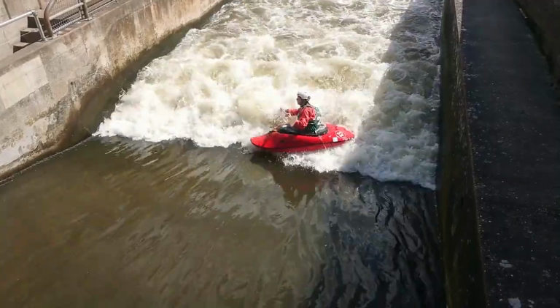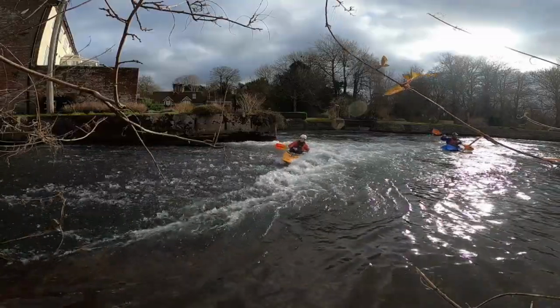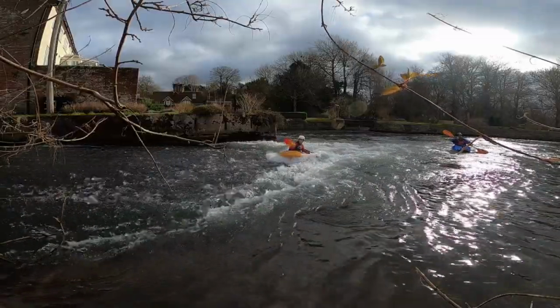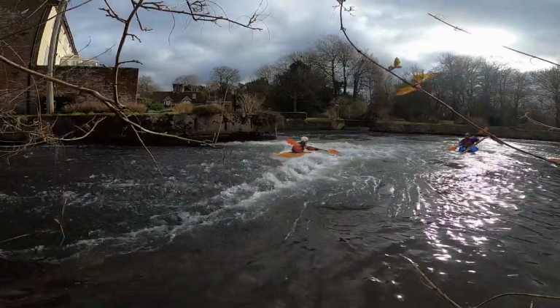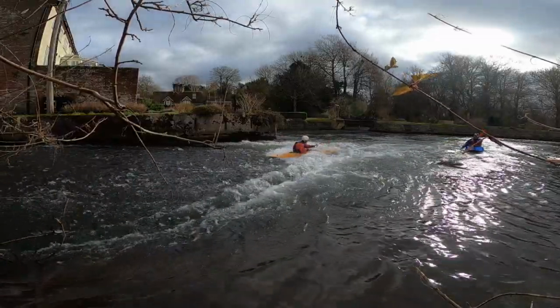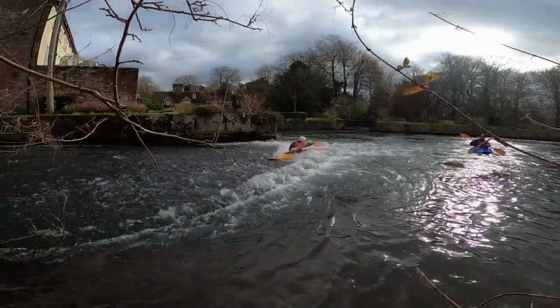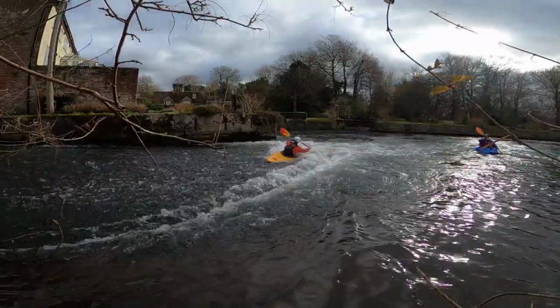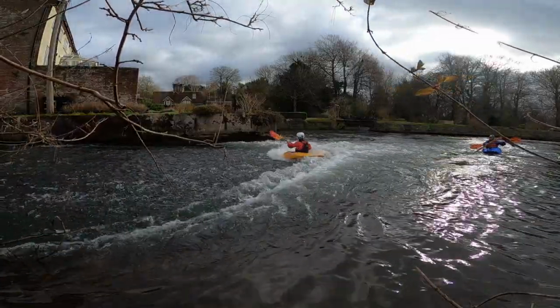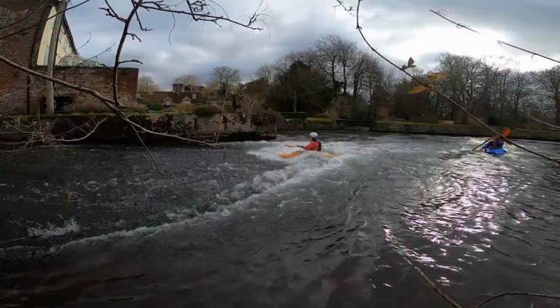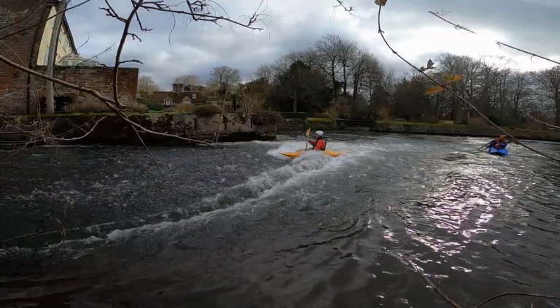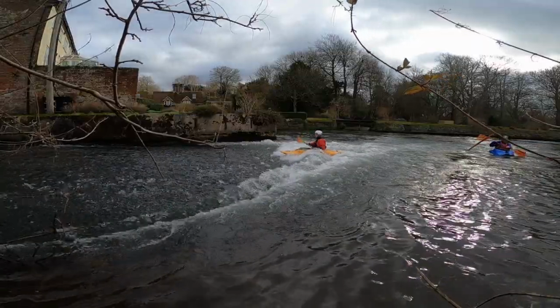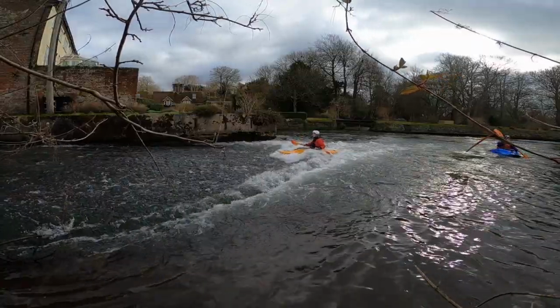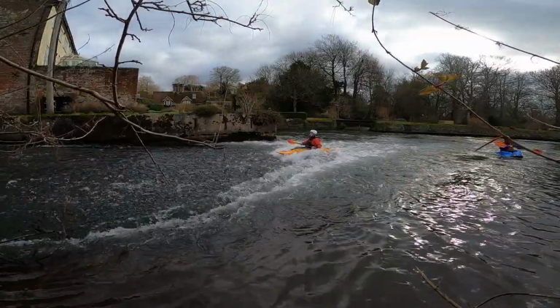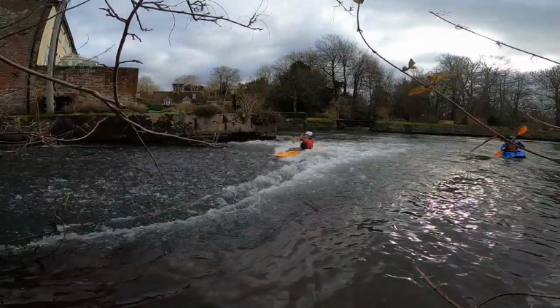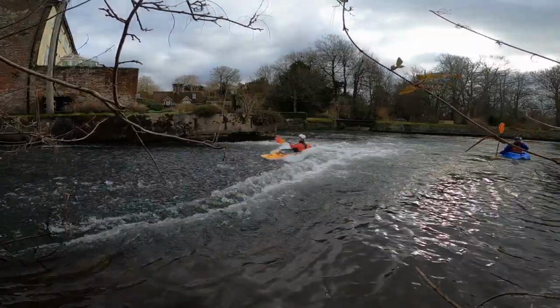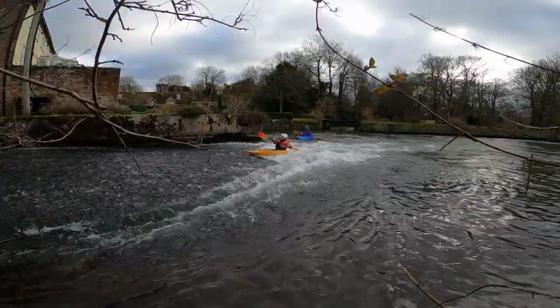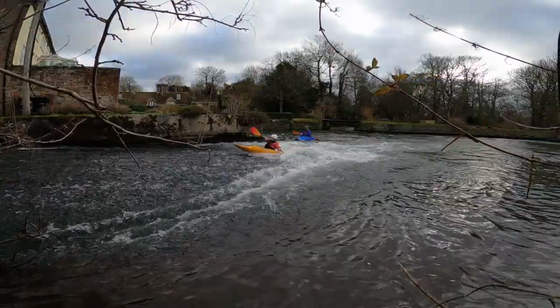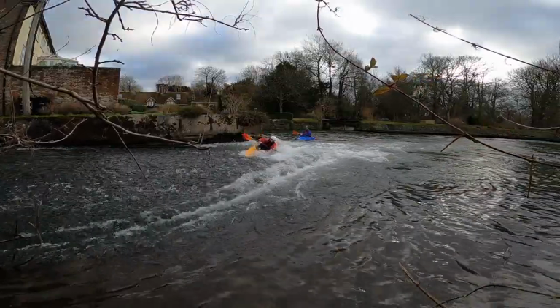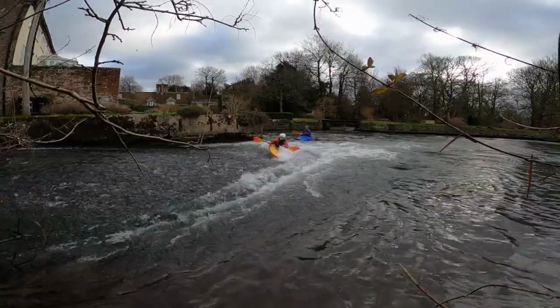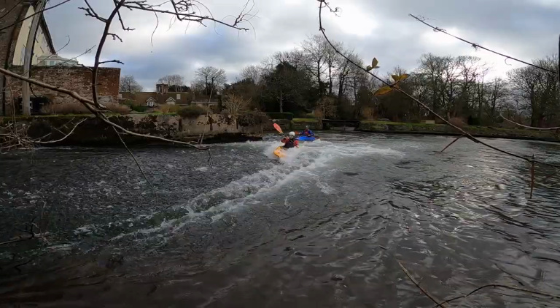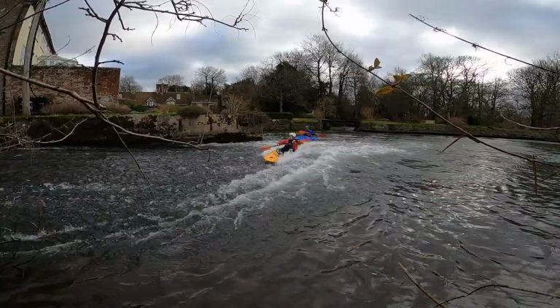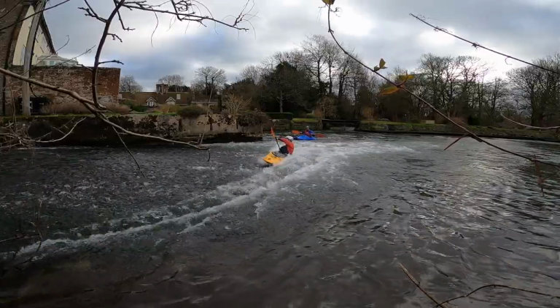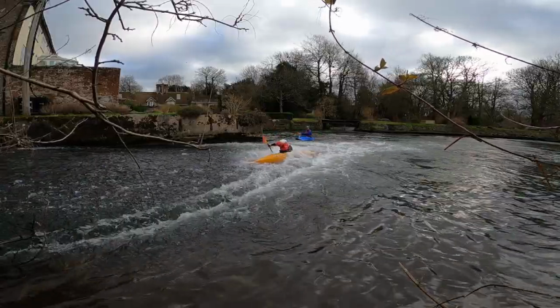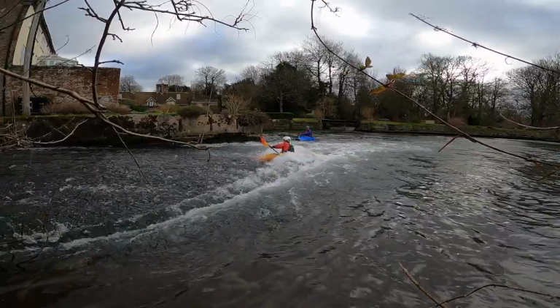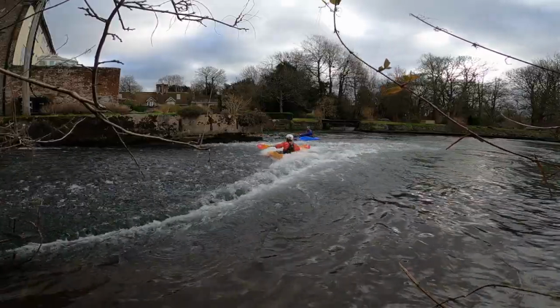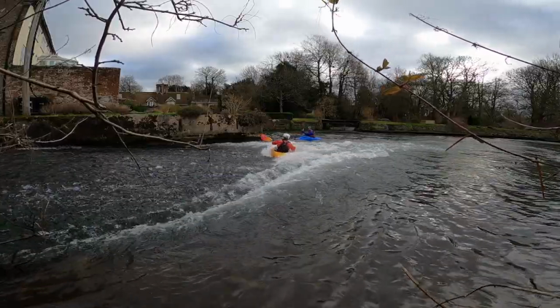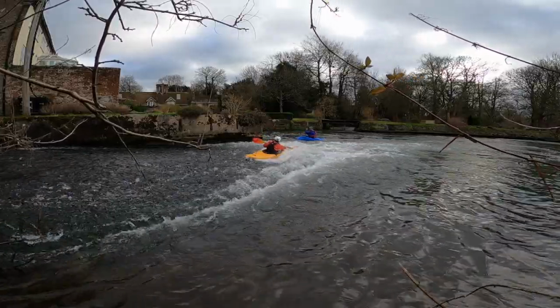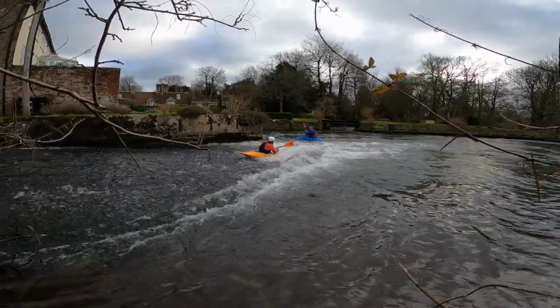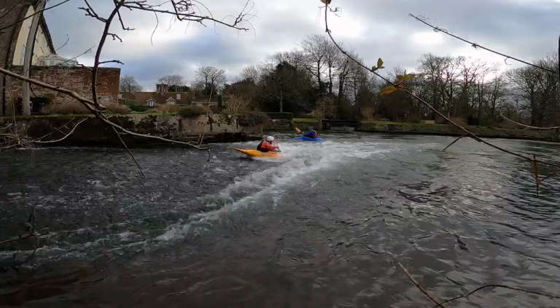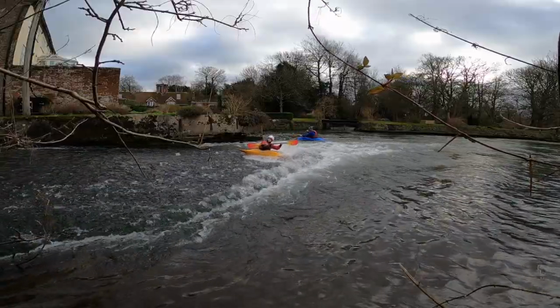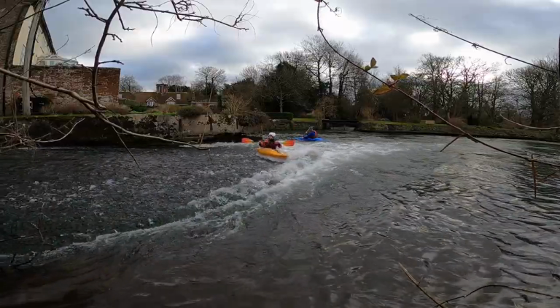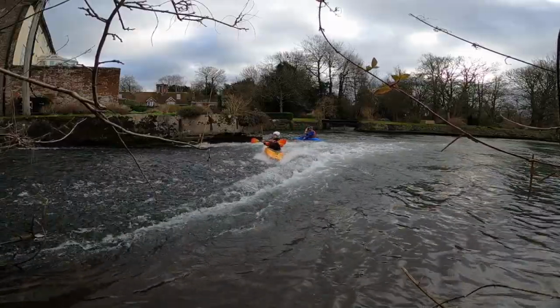Far better to look for and use the power of the water to your advantage. What you want to look for is some weakness in the hole, or even a defined shoulder, where the predominant current is flowing downstream rather than re-entering the hydraulic.